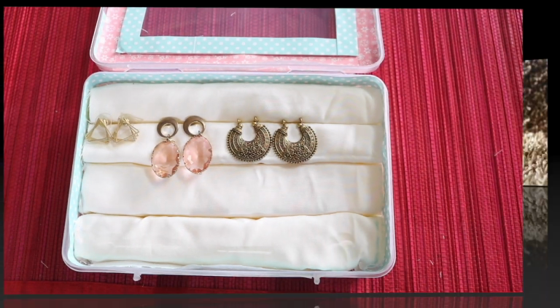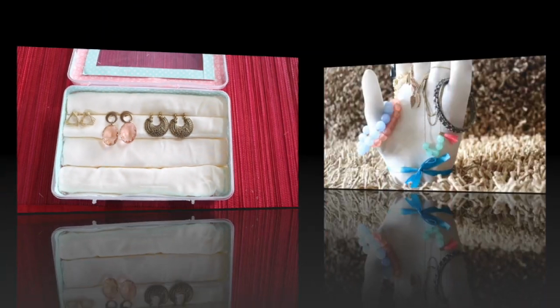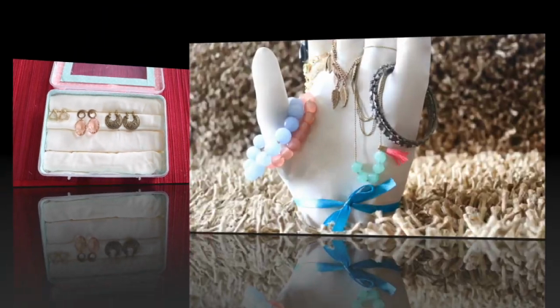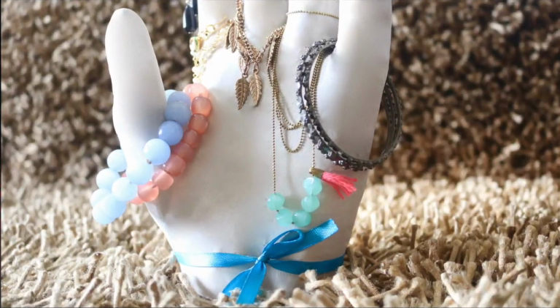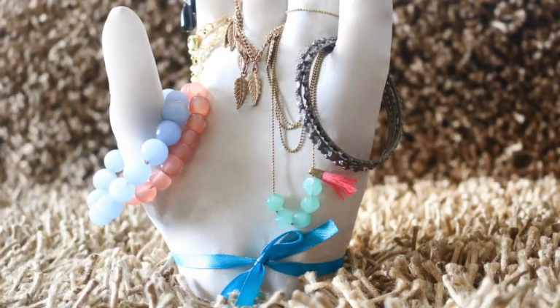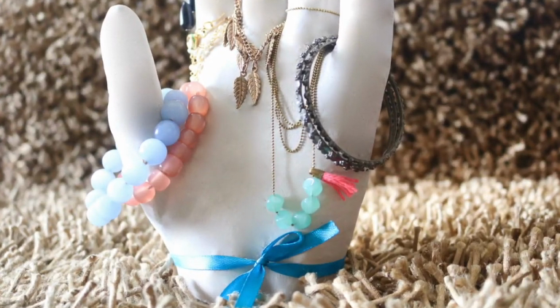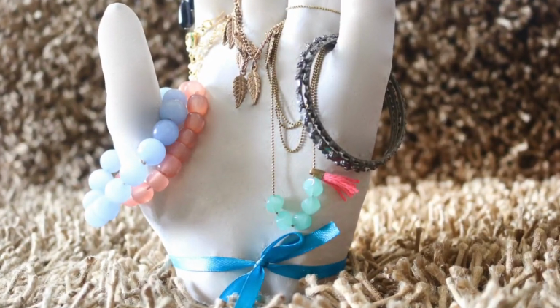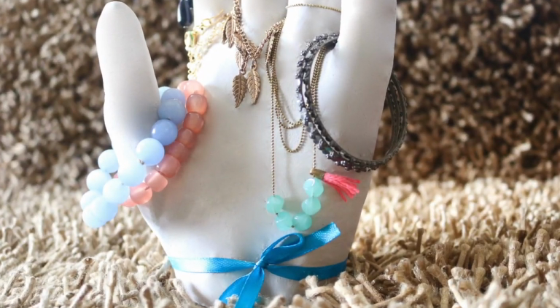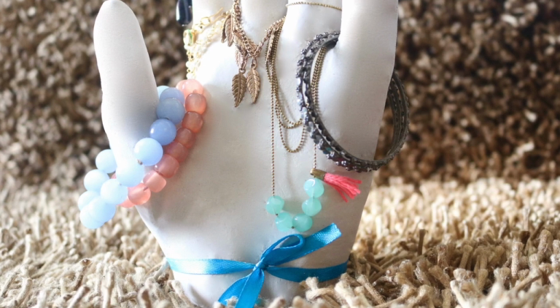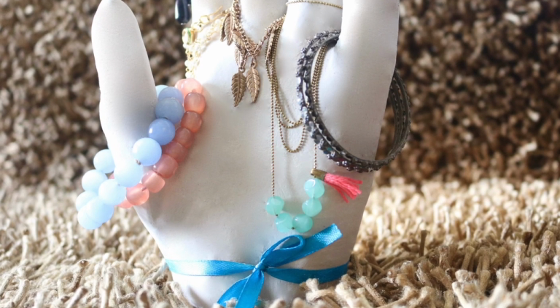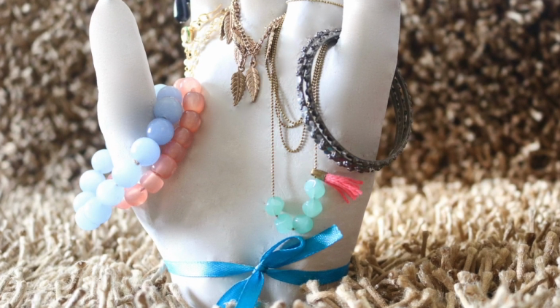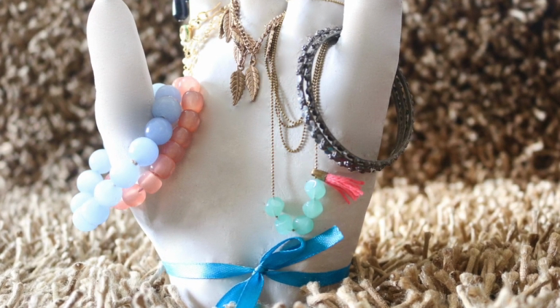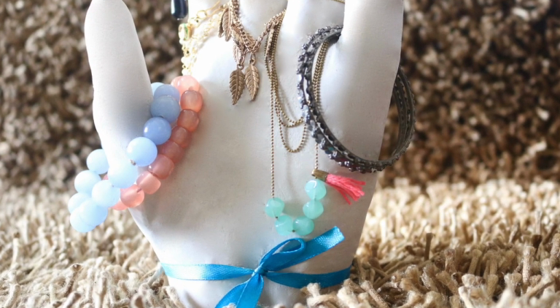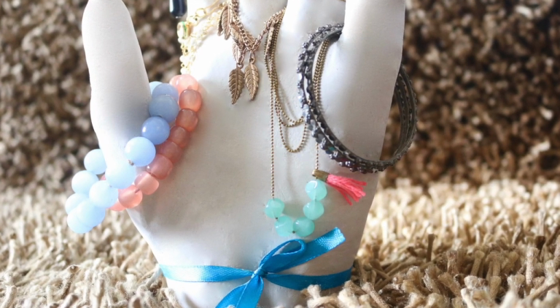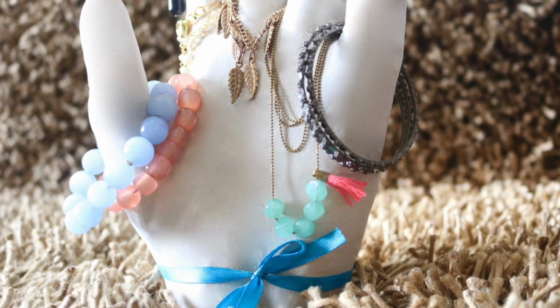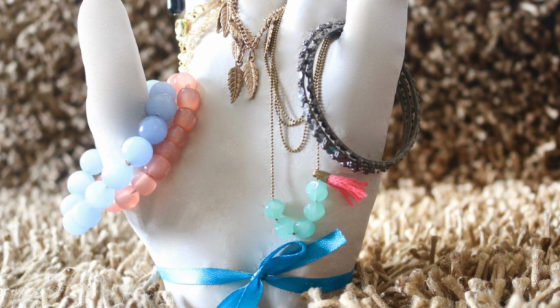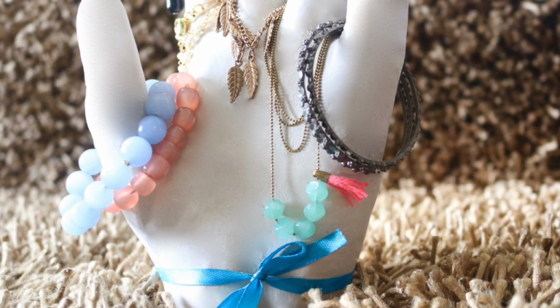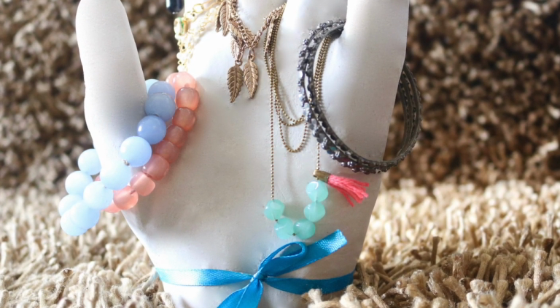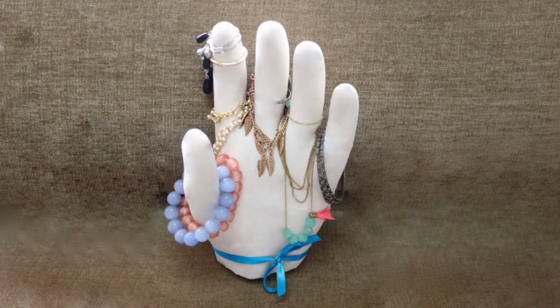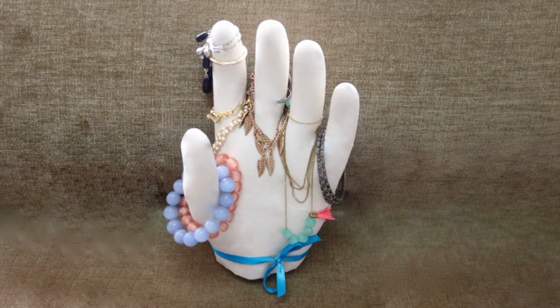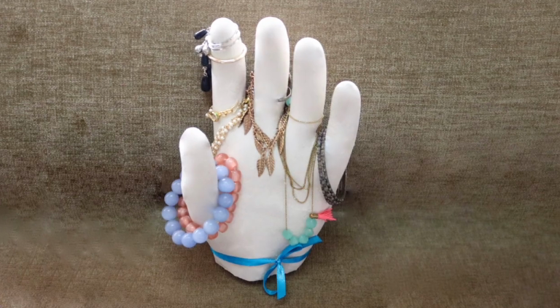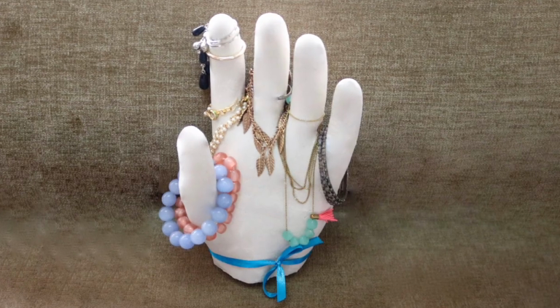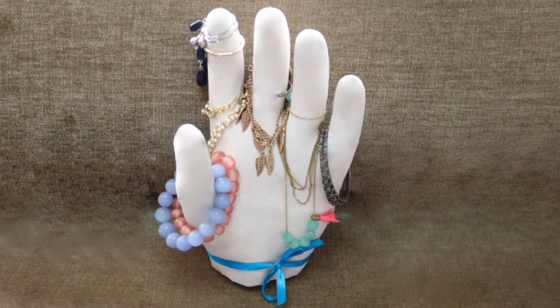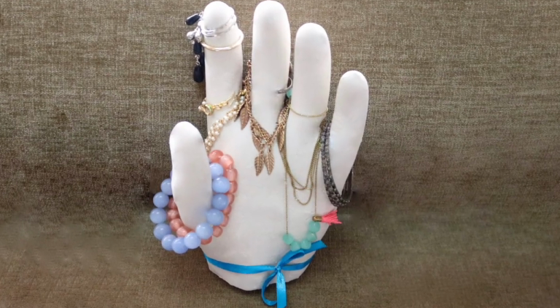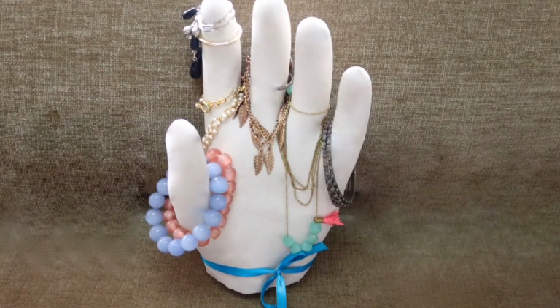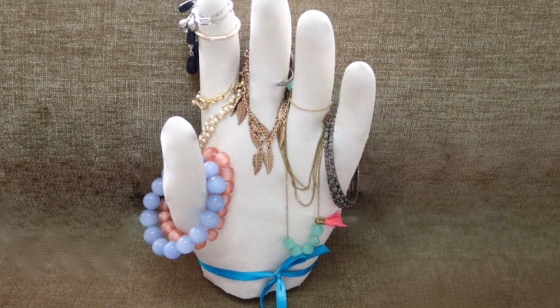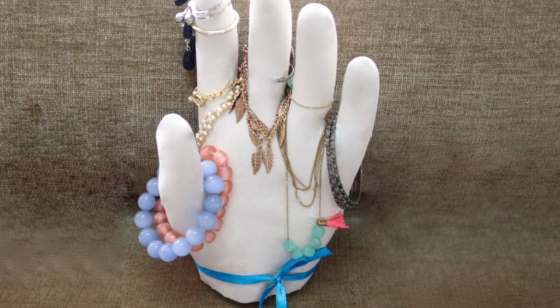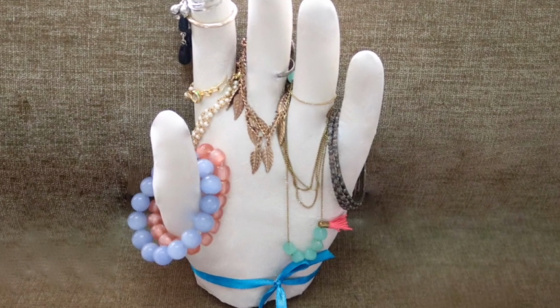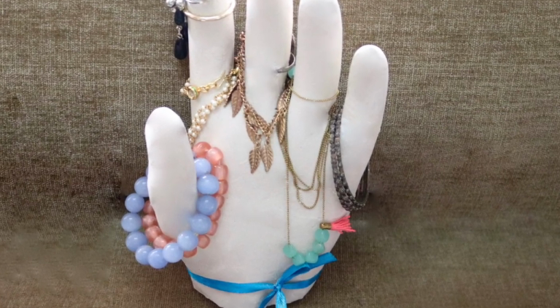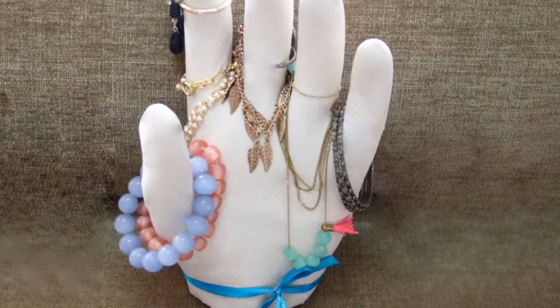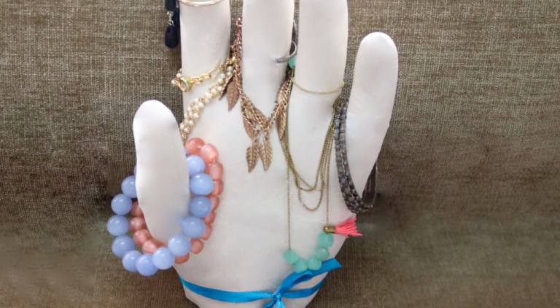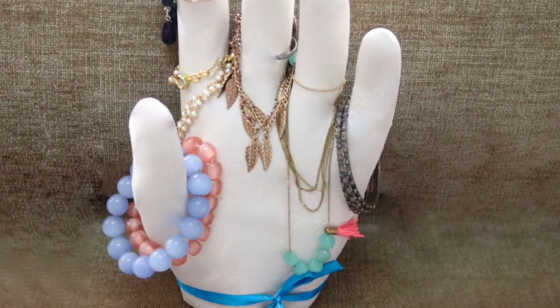The second DIY is this very cool plaster hand jewellery organizer on which you can put your rings, bracelets, necklaces, and proudly display this on your dressing table.